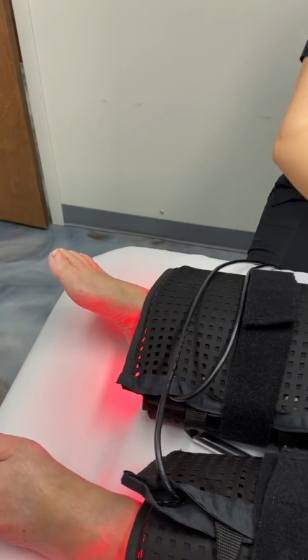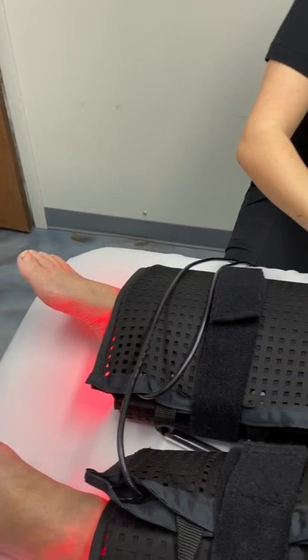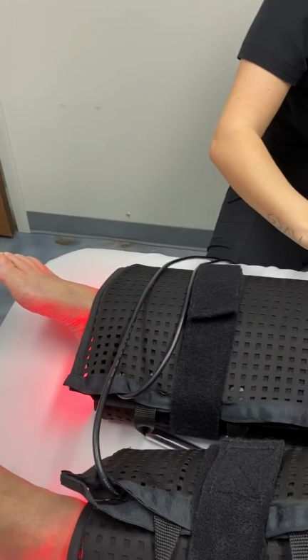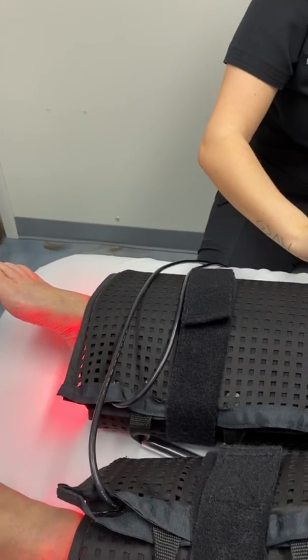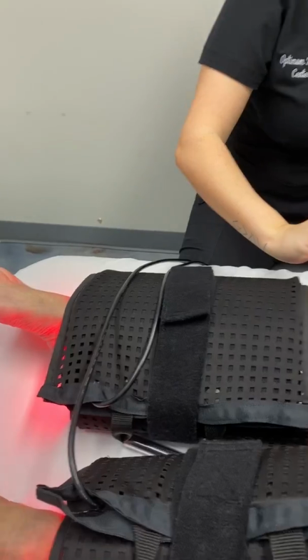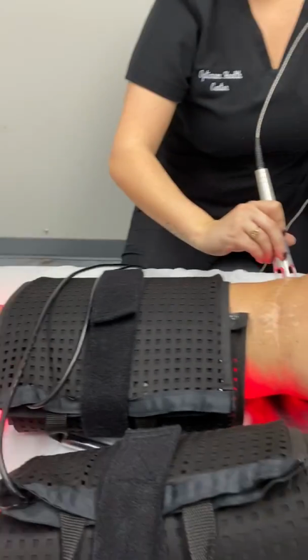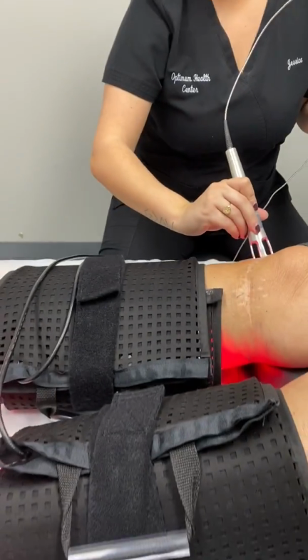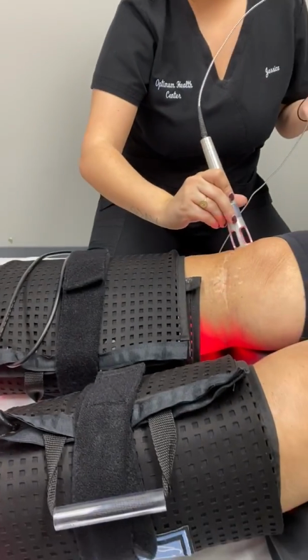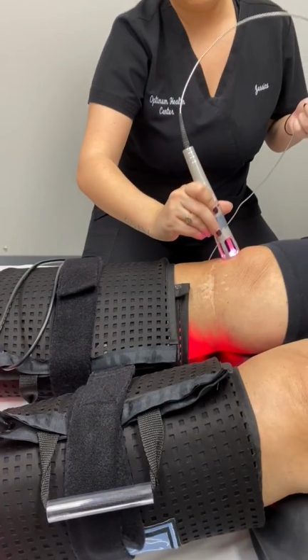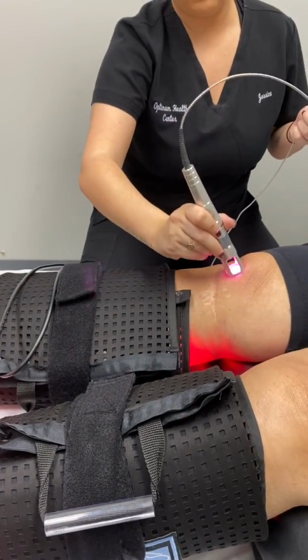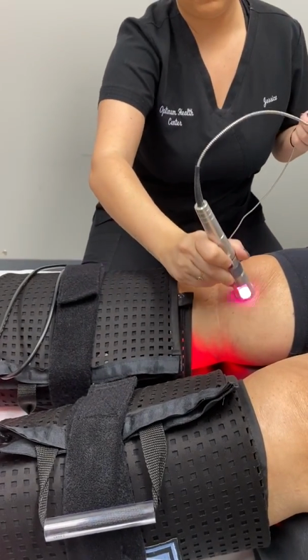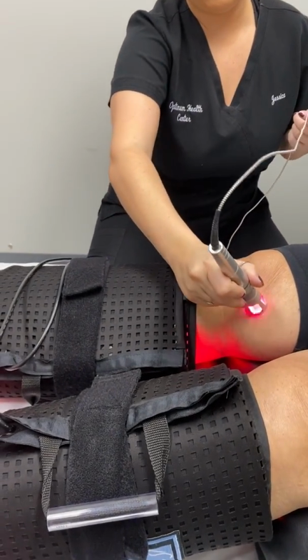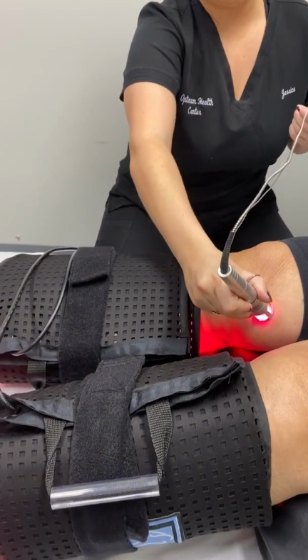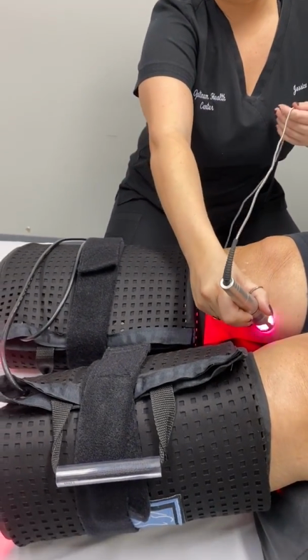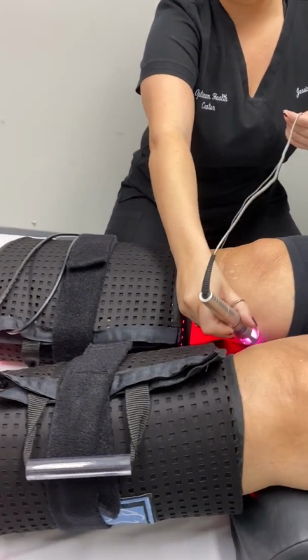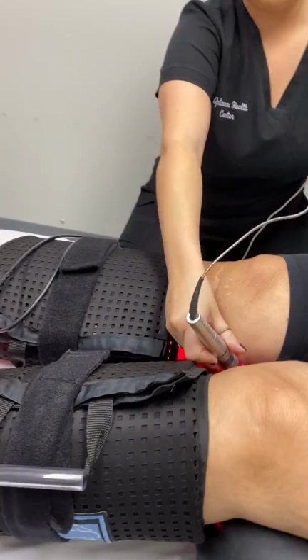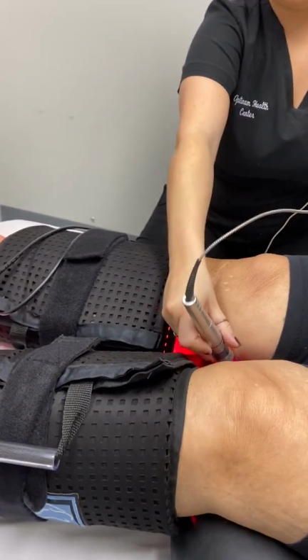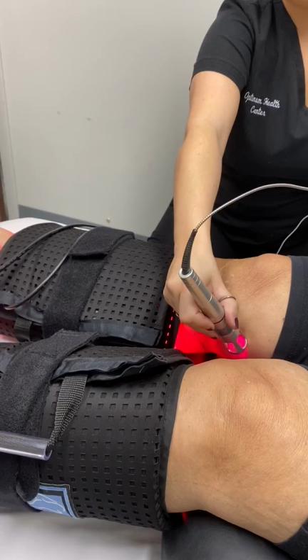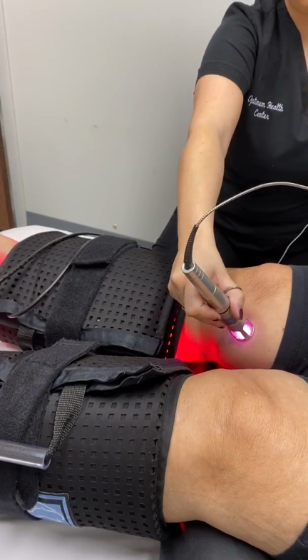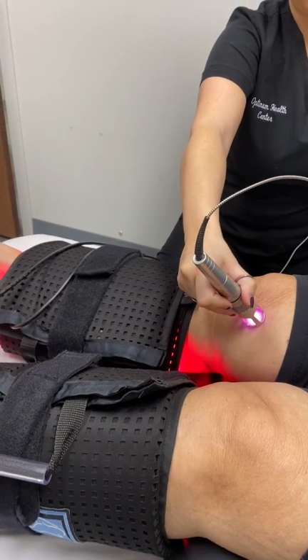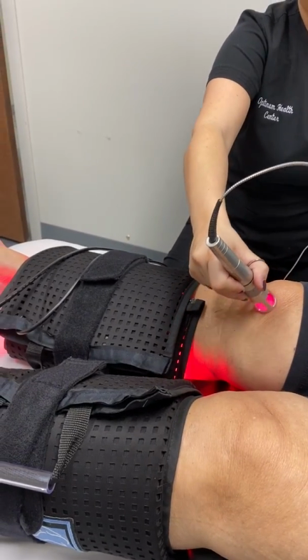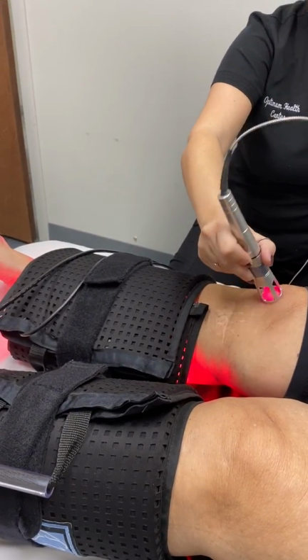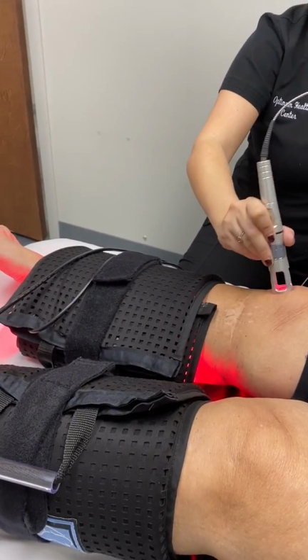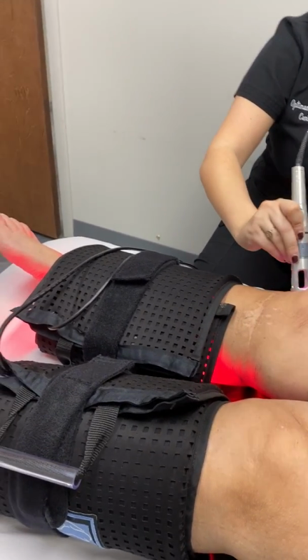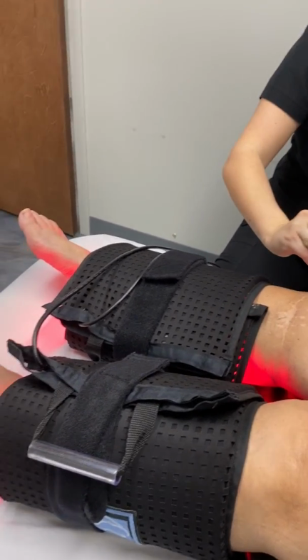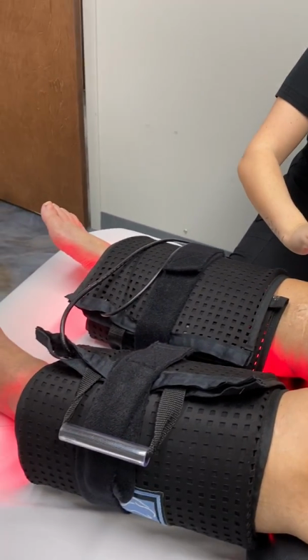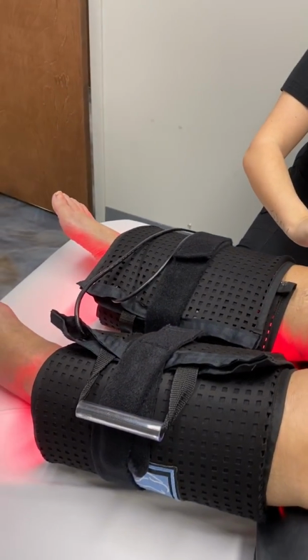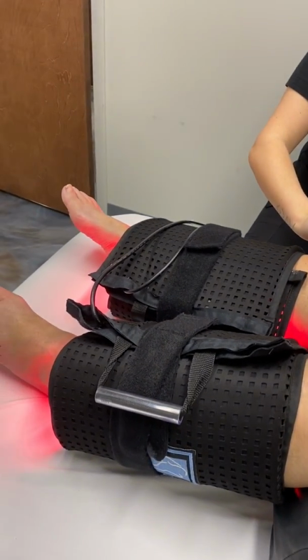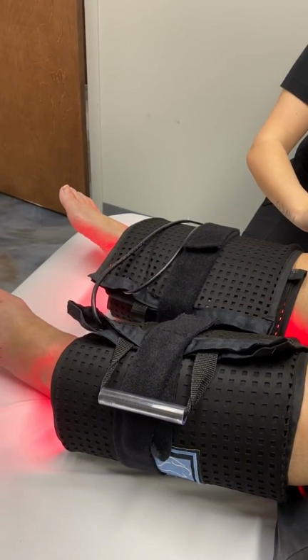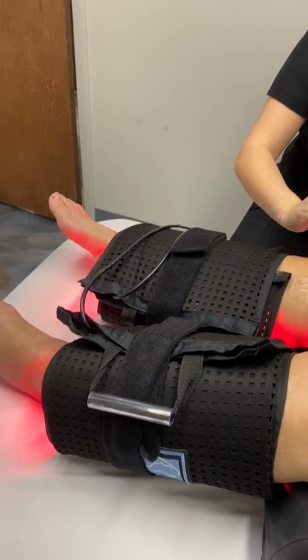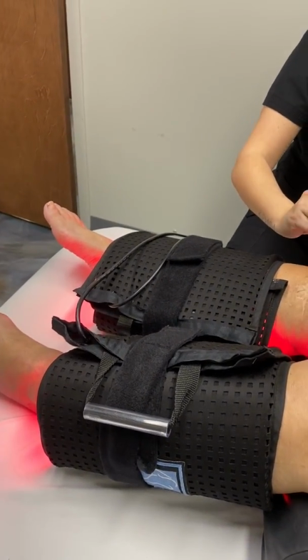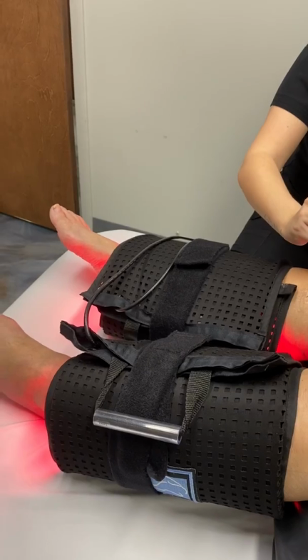And then we also do the K laser therapy on the feet, where she has a lot of pins and needles and burning pain. And we've been getting some good results with this.